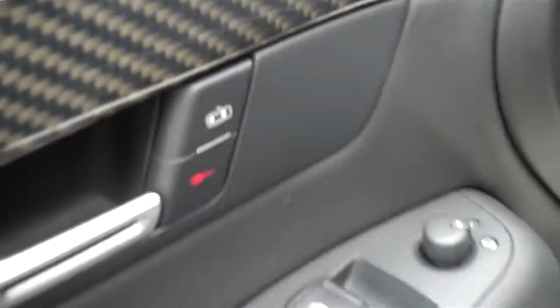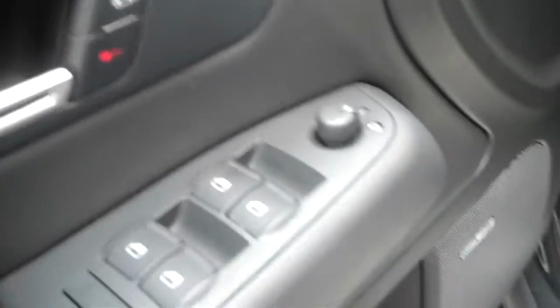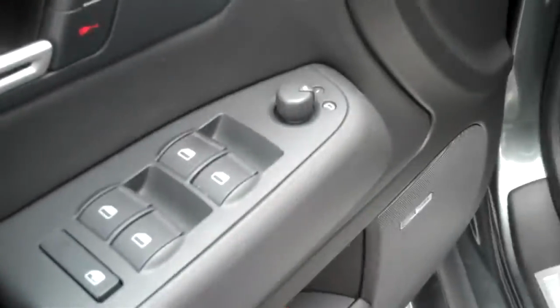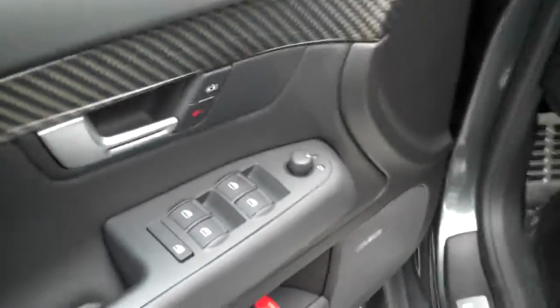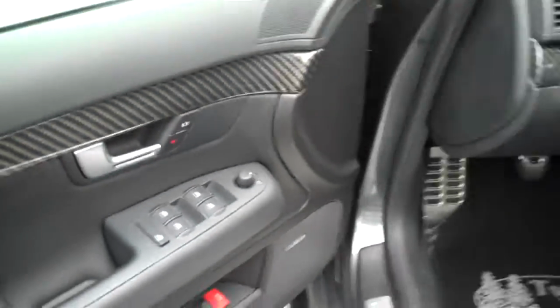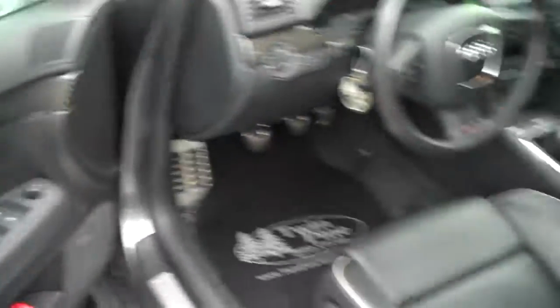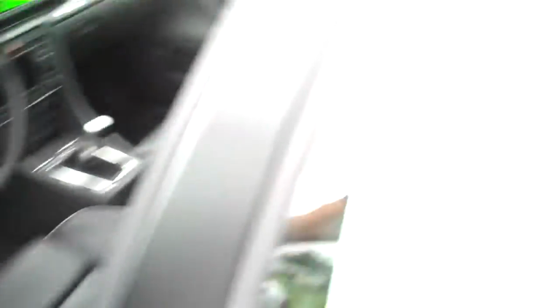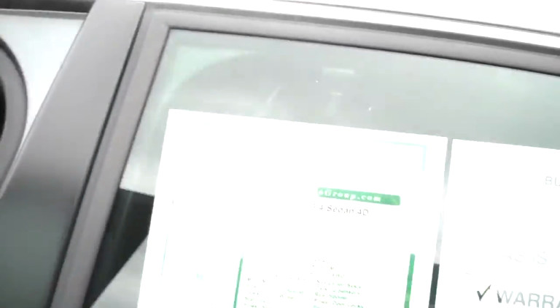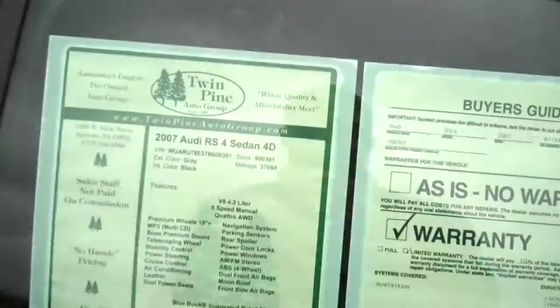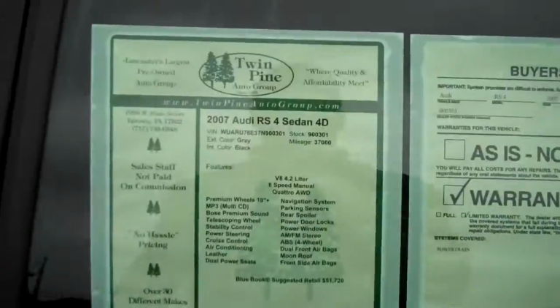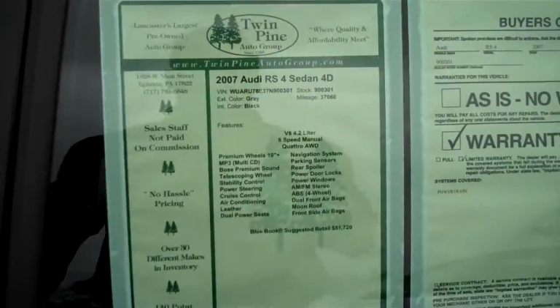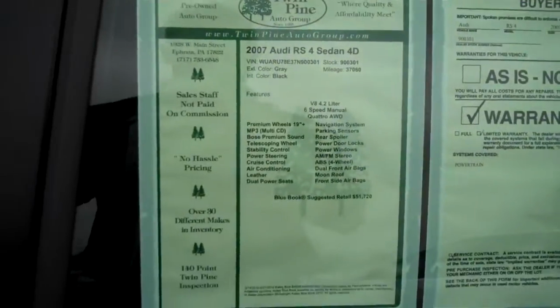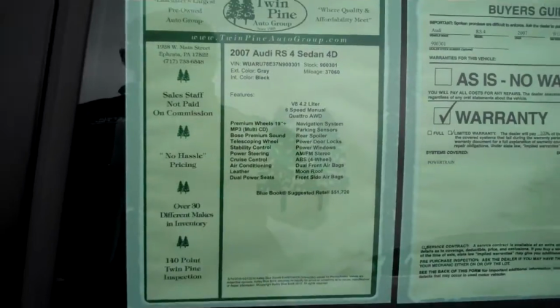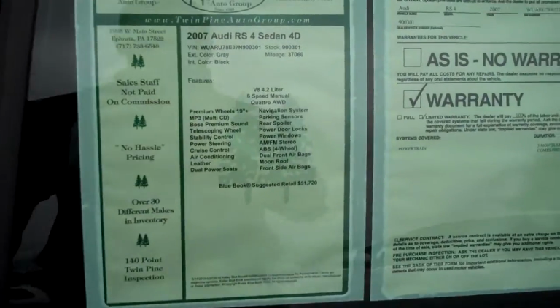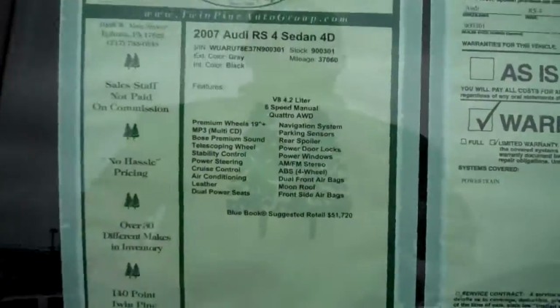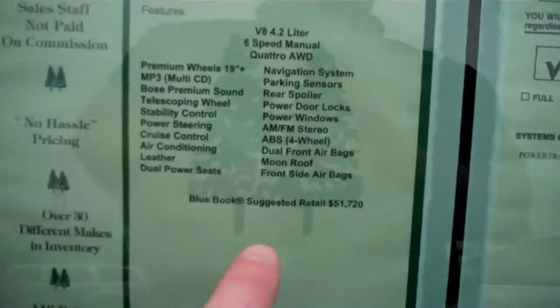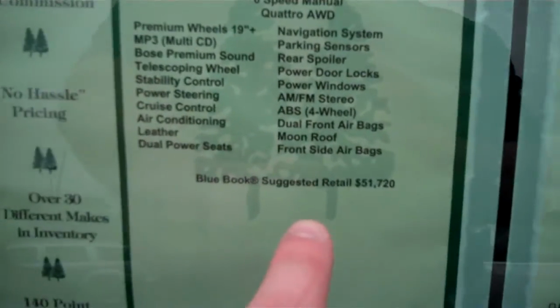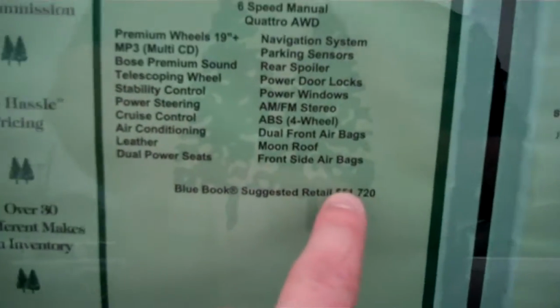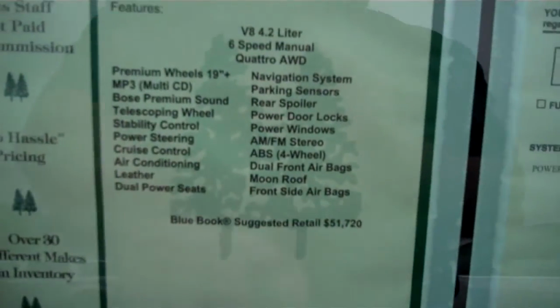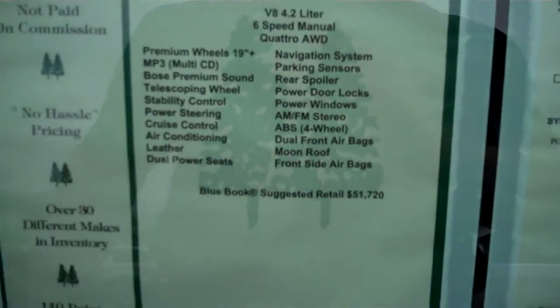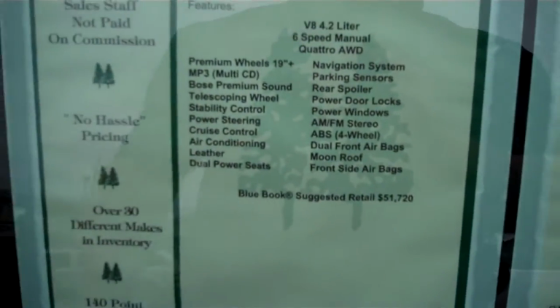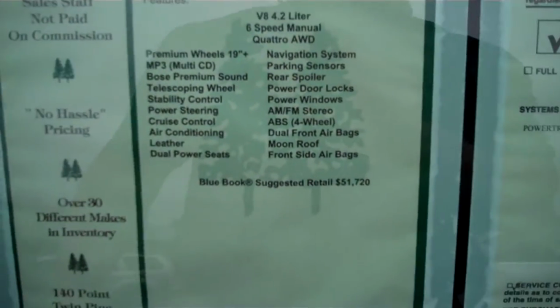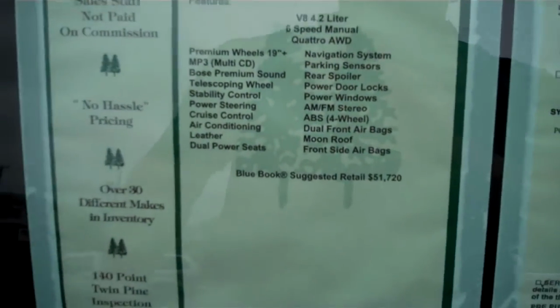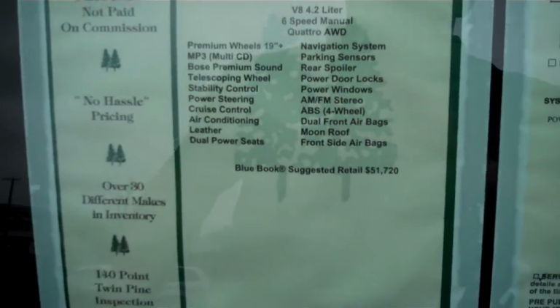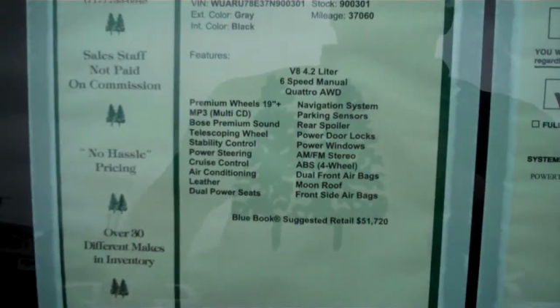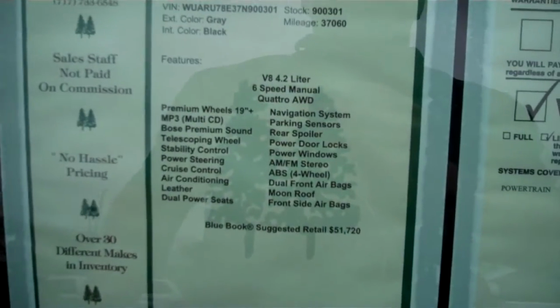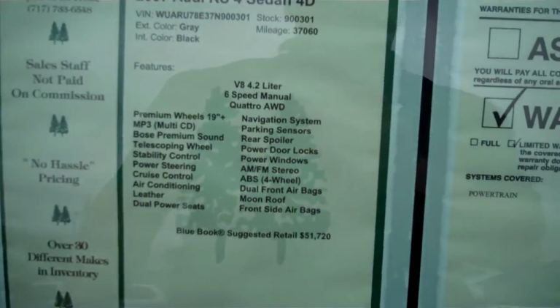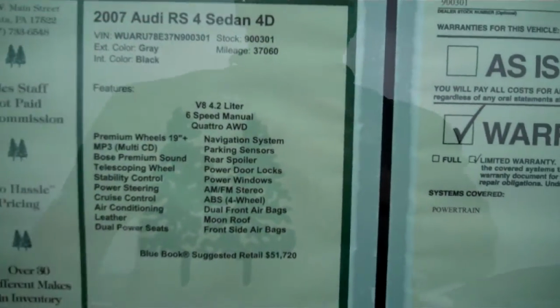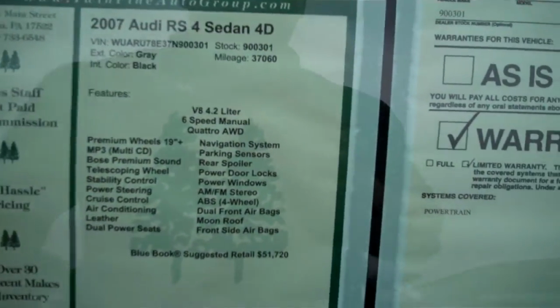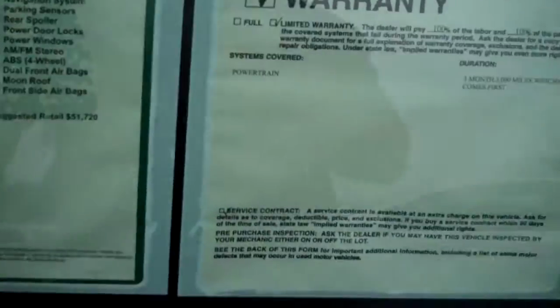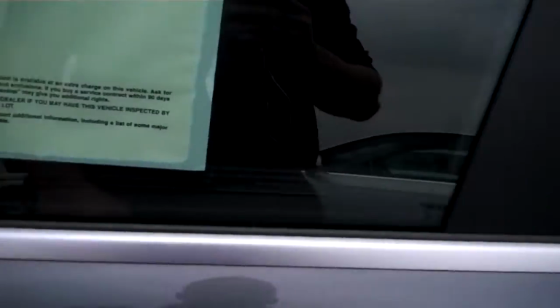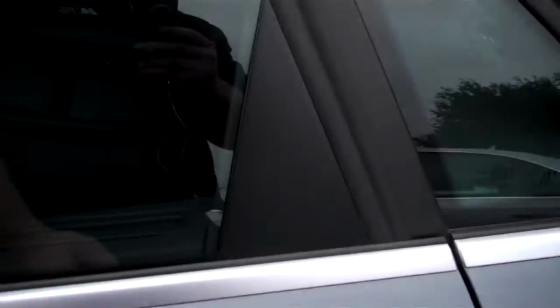Windows, power locks, power mirrors. As you can see, we have no haggle pricing here. Kelly Blue Book suggested retail 51,720. We're only asking 48.5. Still under factory warranty.